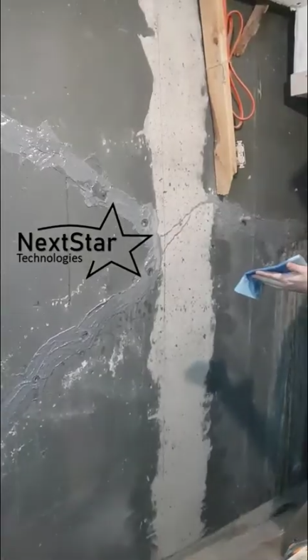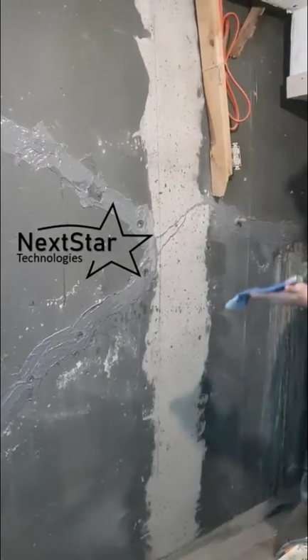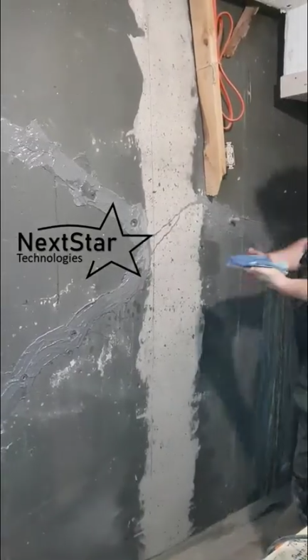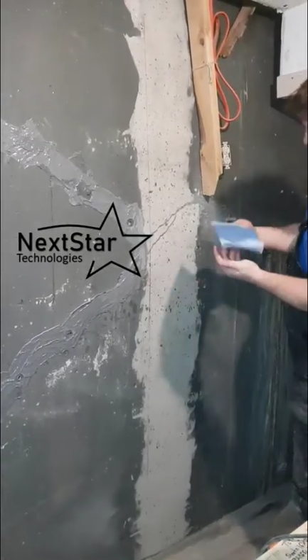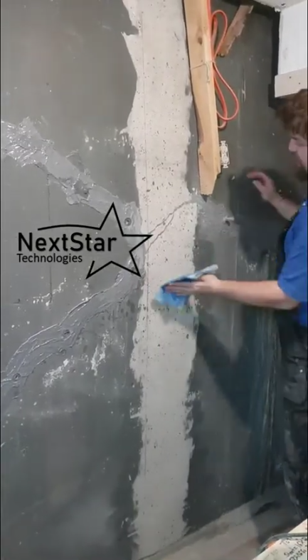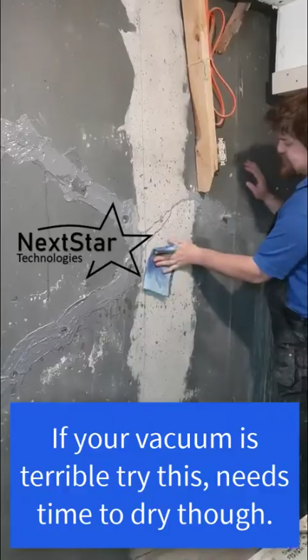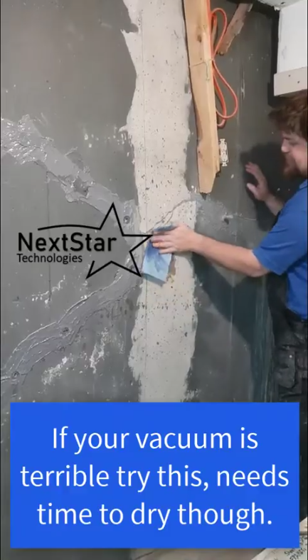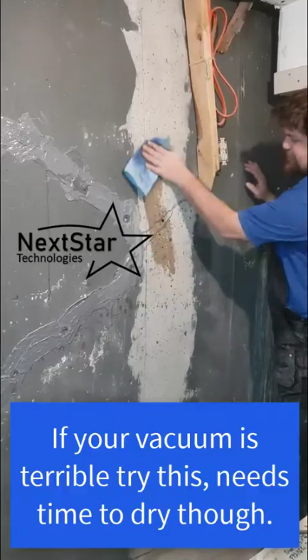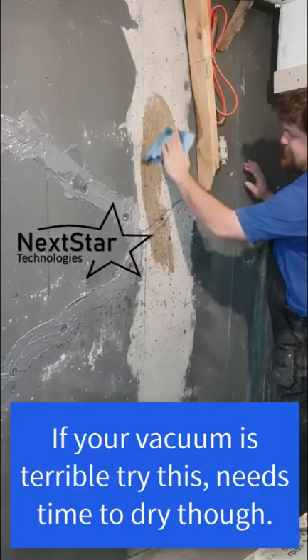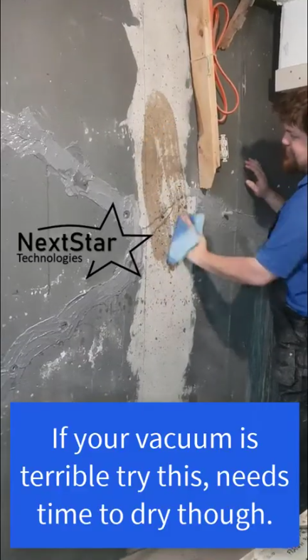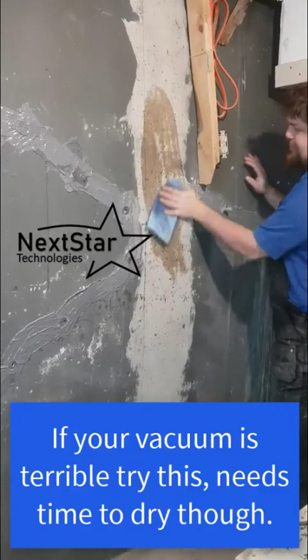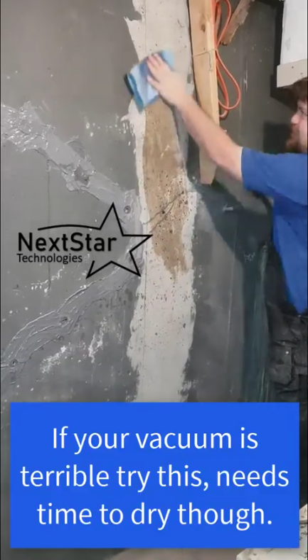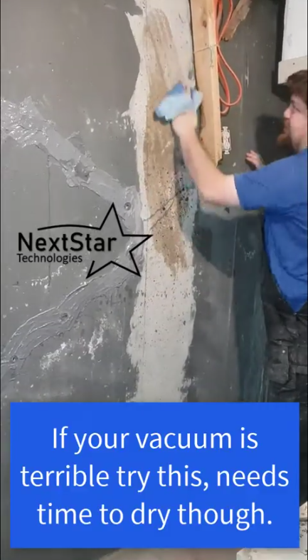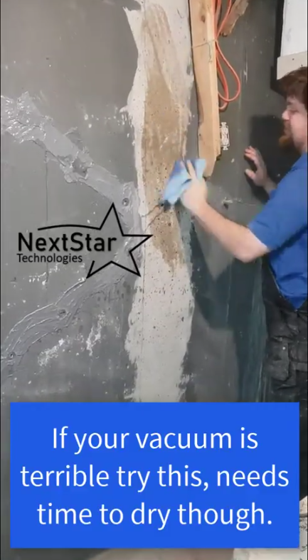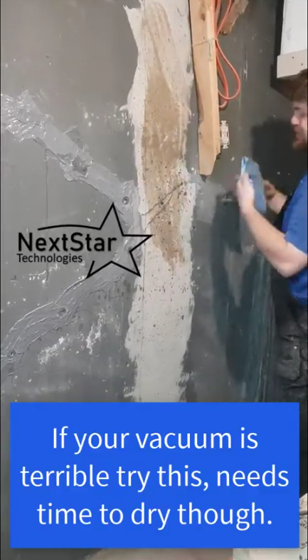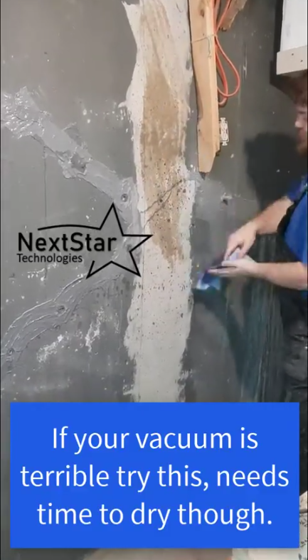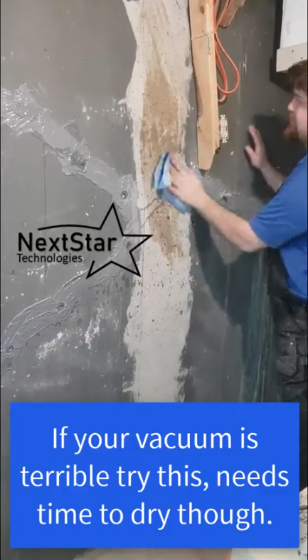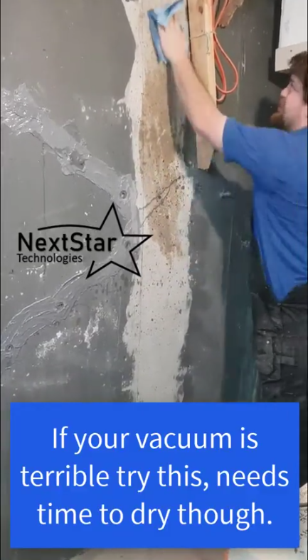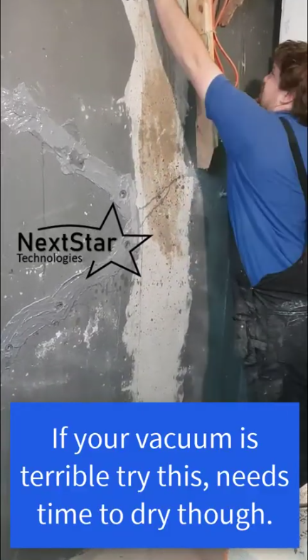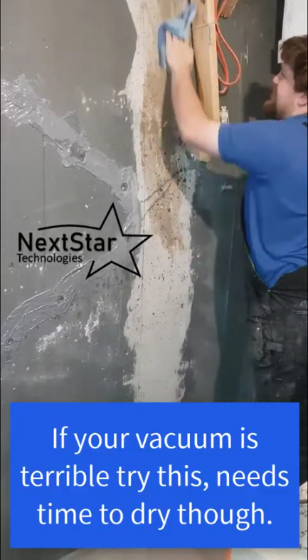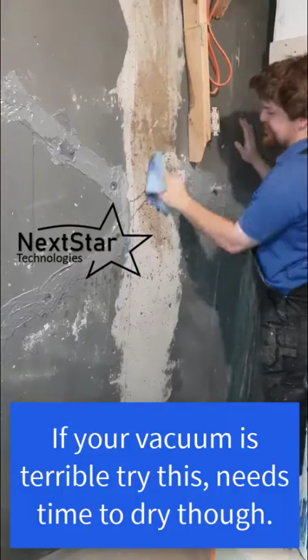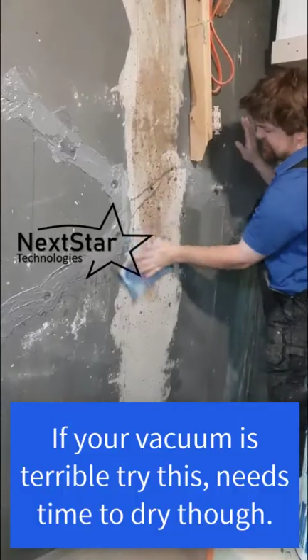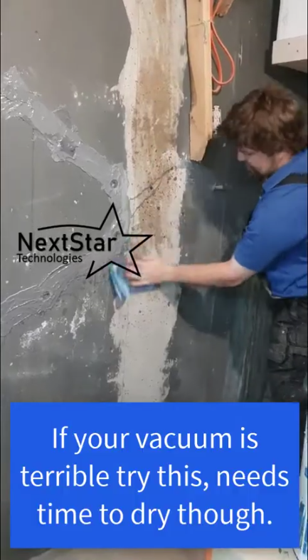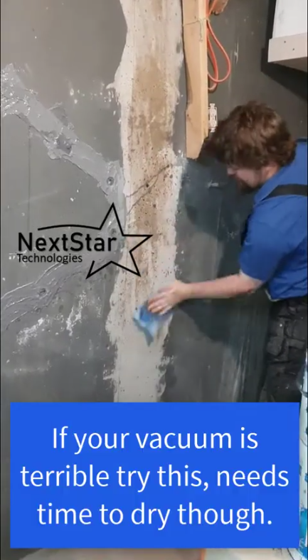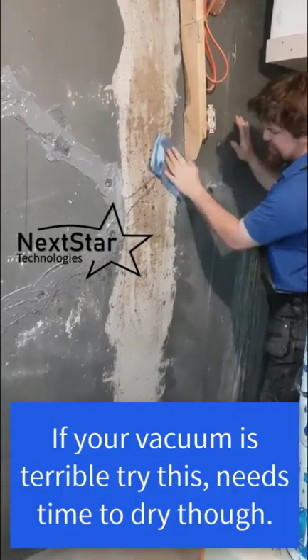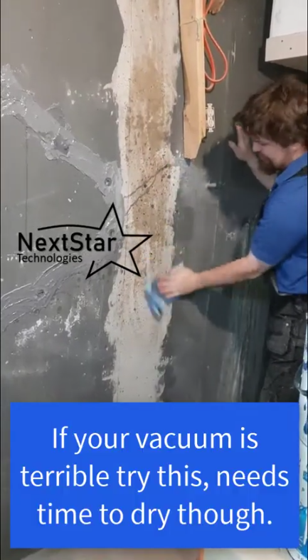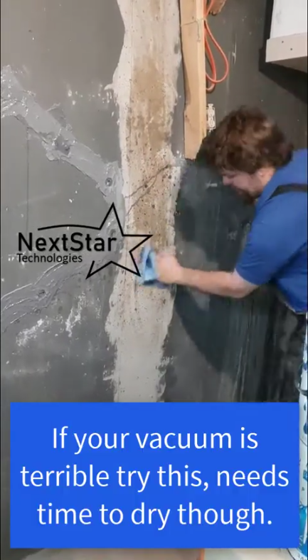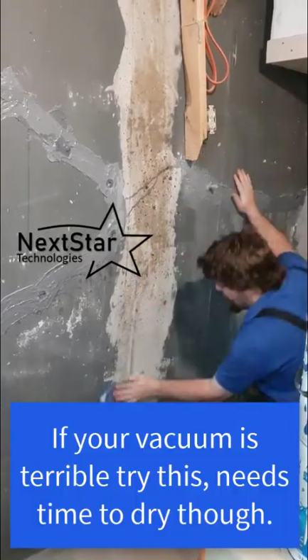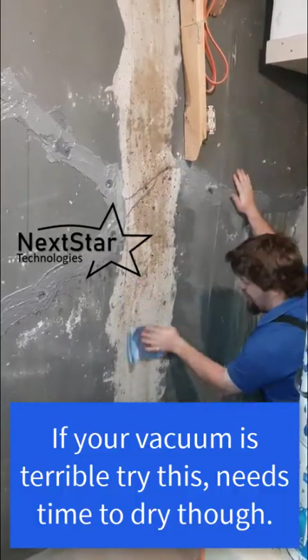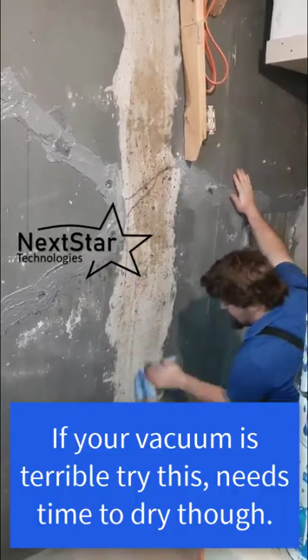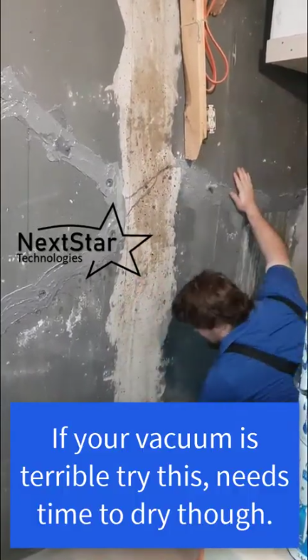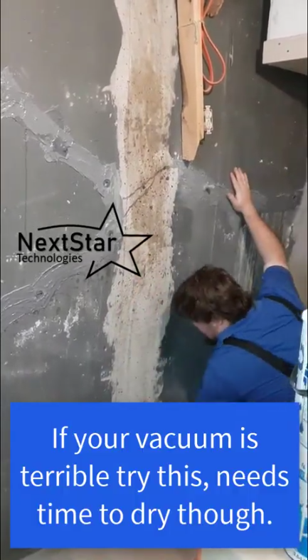Here's another option for cleaning — just demonstrating with a really good wet rag. The only condition is you have to let it dry before you add the carbon. We recommend vacuums, but this is a valid option if your vacuum is poor.